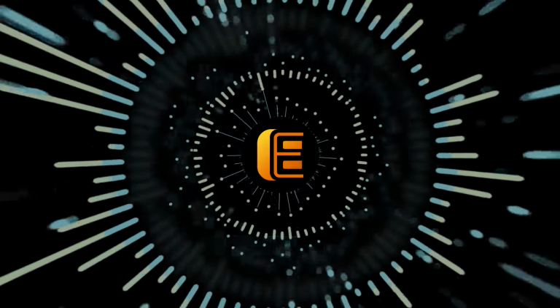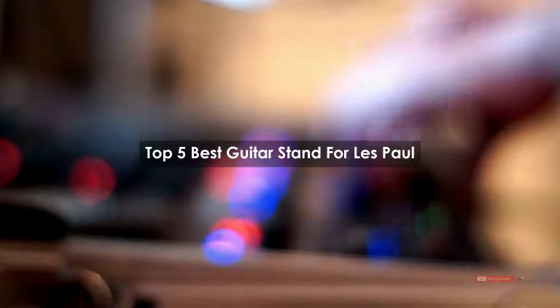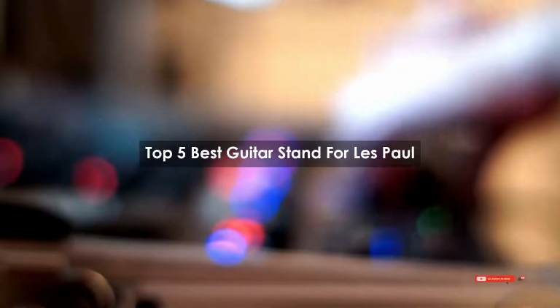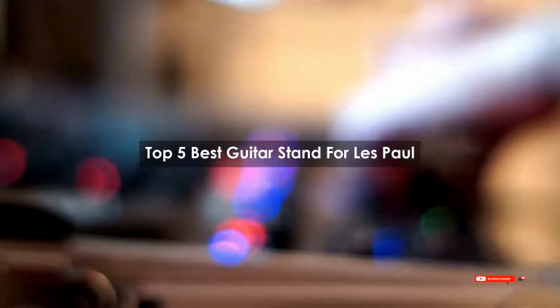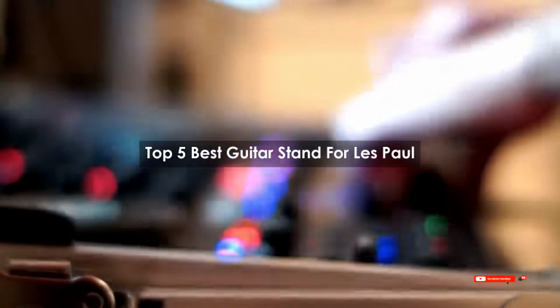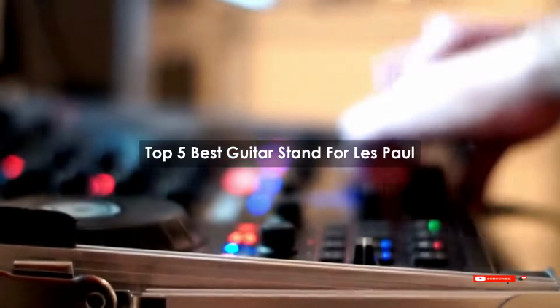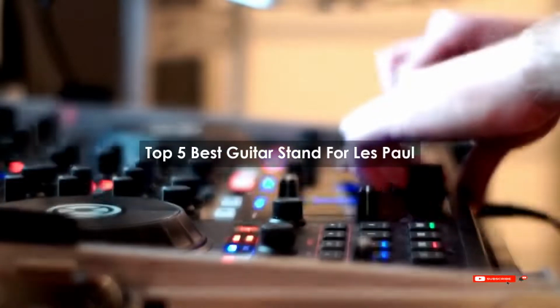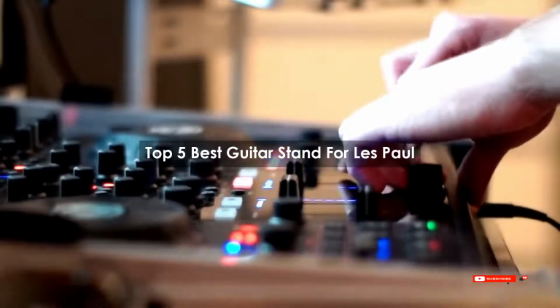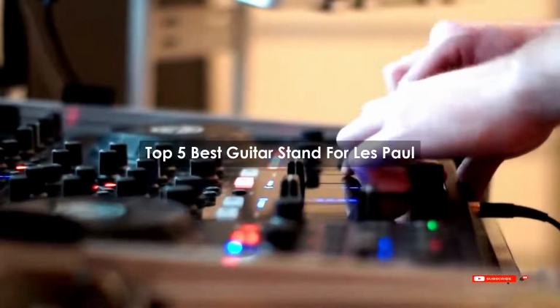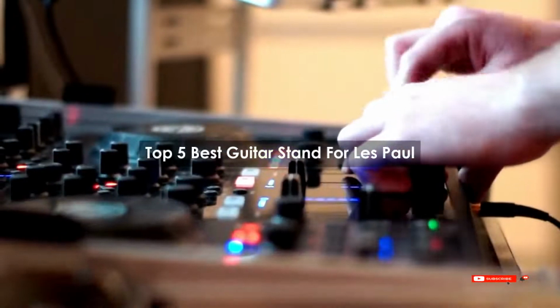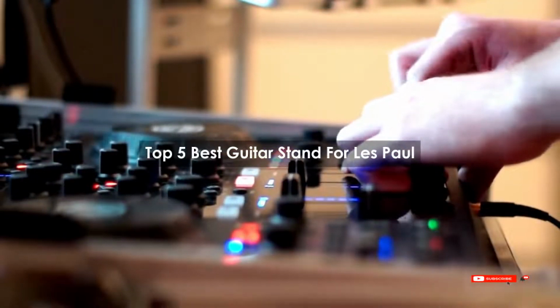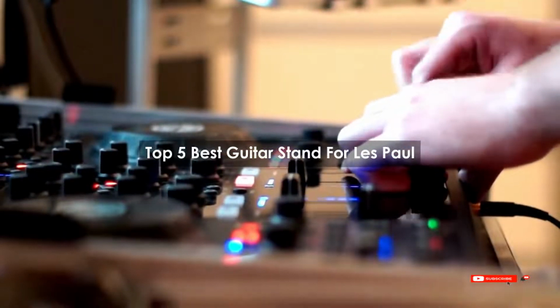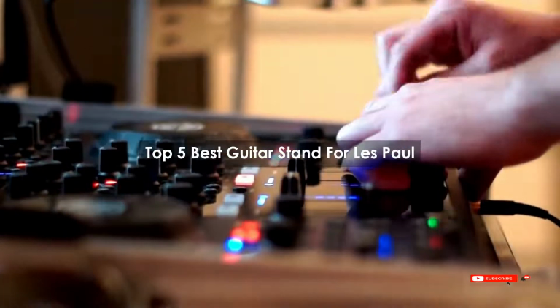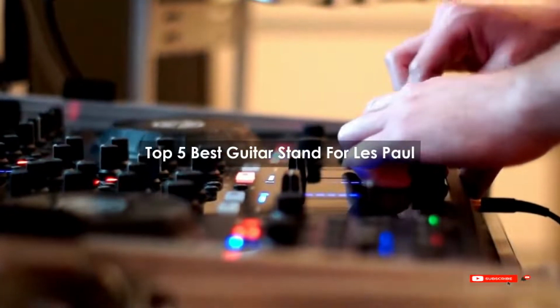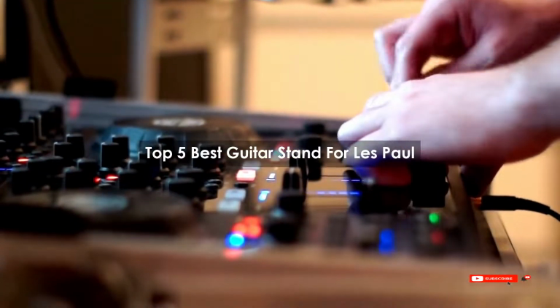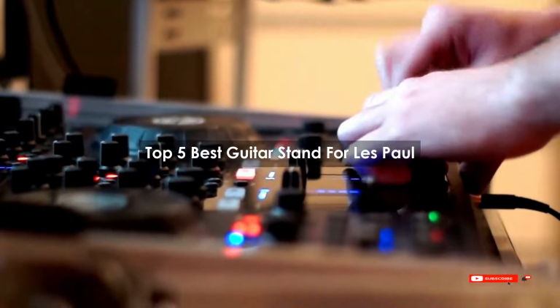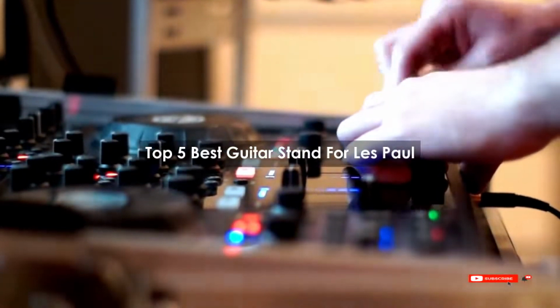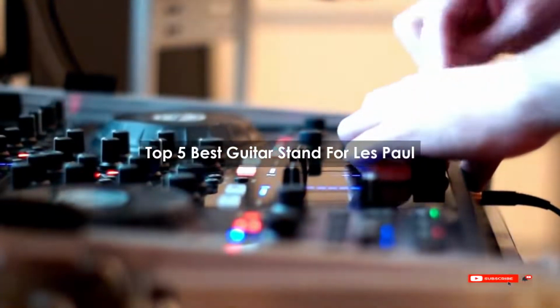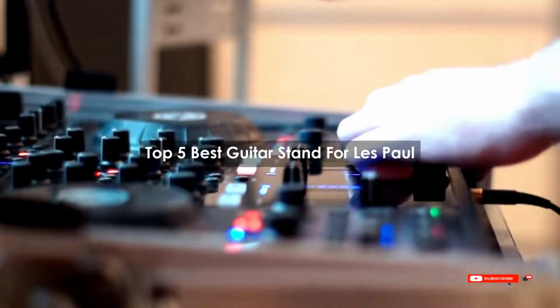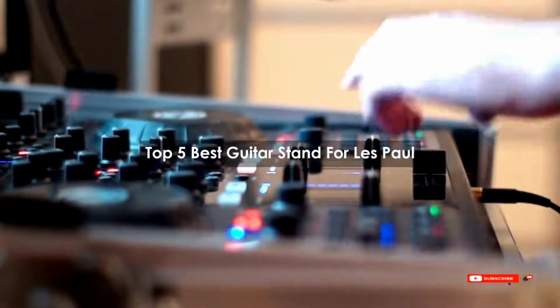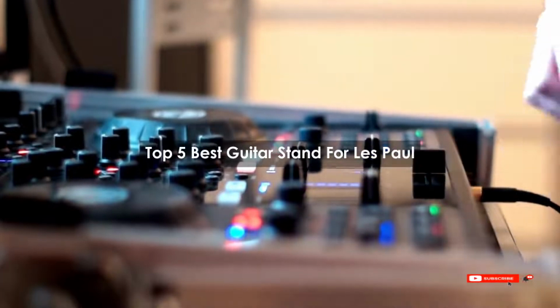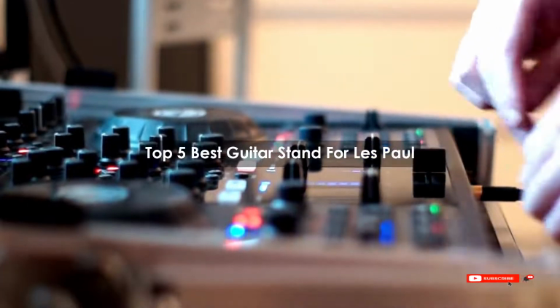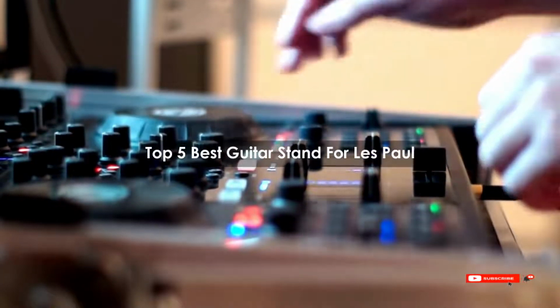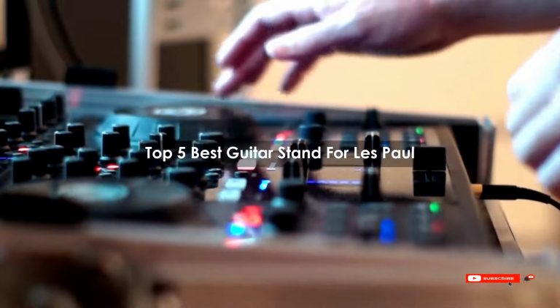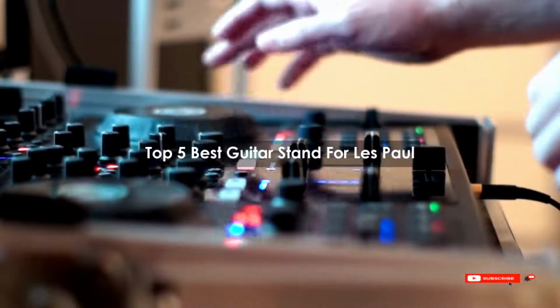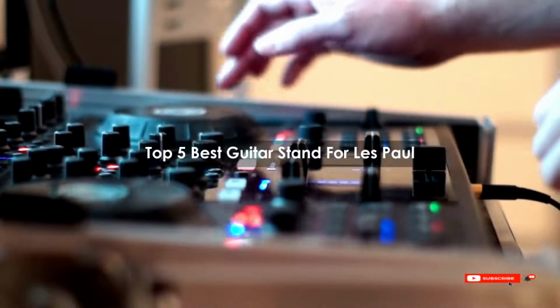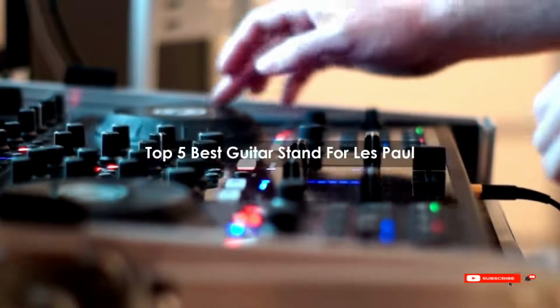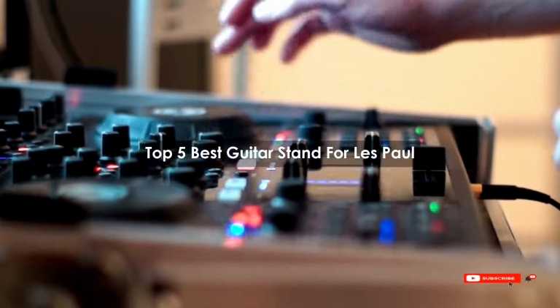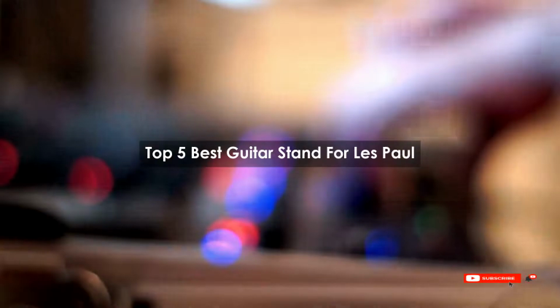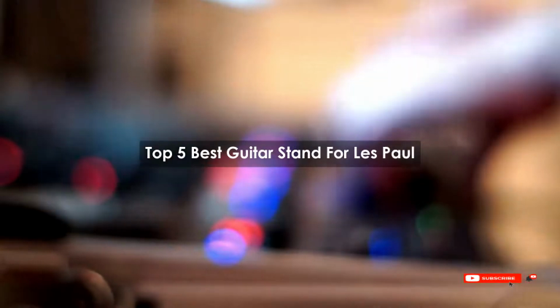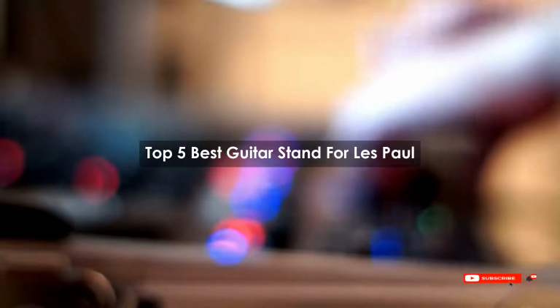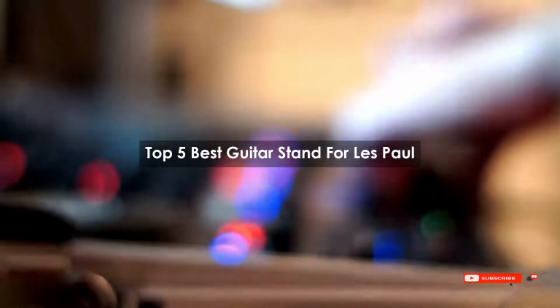Are you looking for the best guitar stand for Les Paul? We will review some guitar stand for Les Paul products based on thousands of user ratings. Here are our top five best guitar stands for Les Paul.